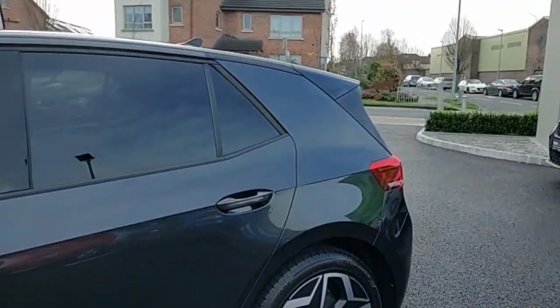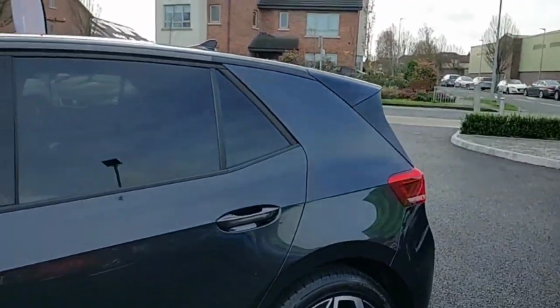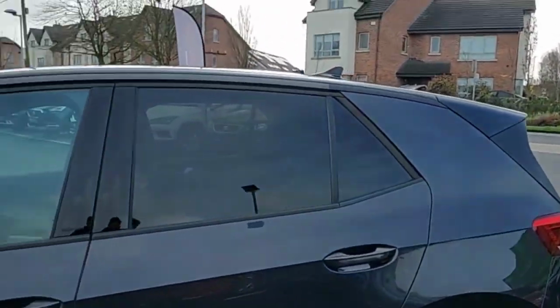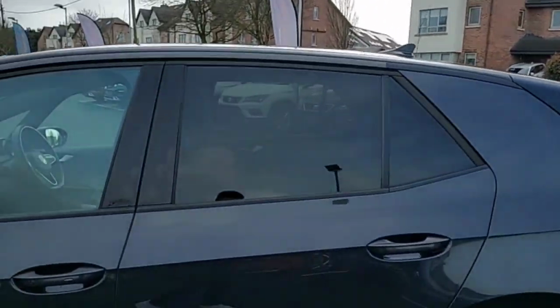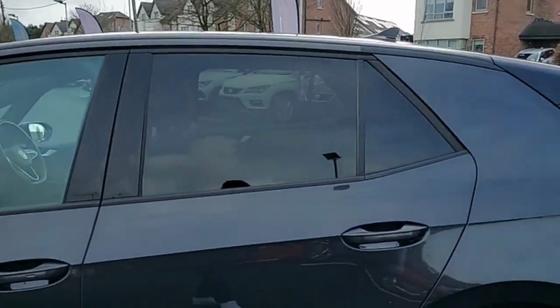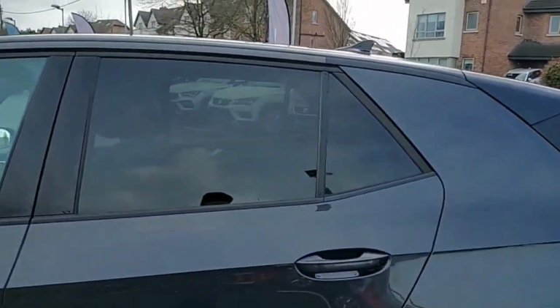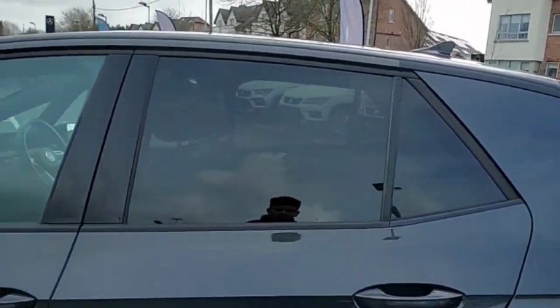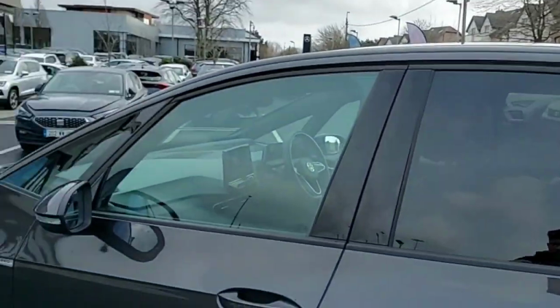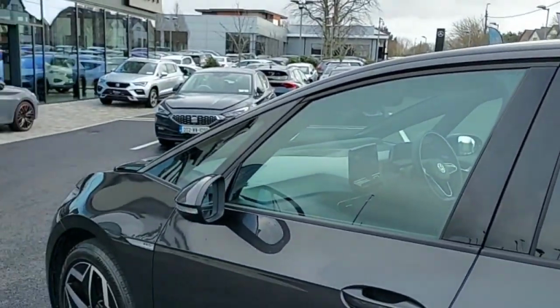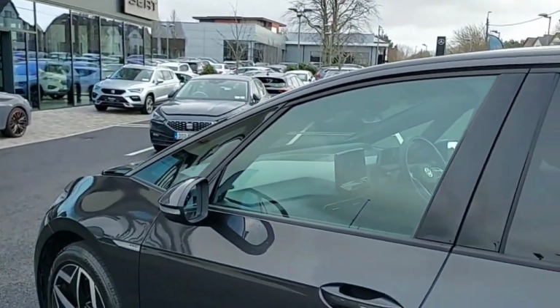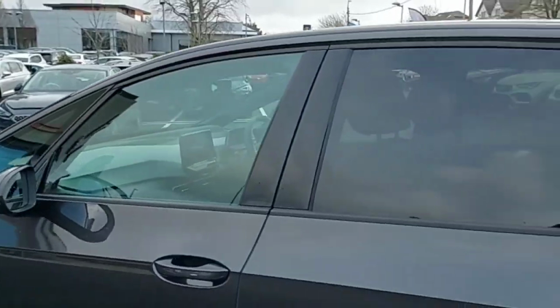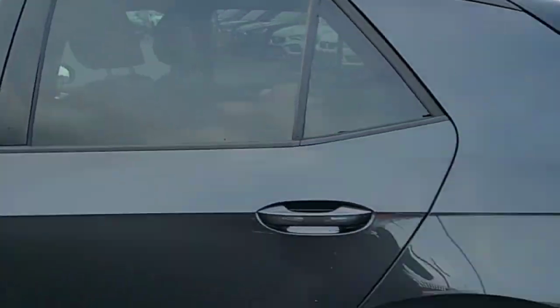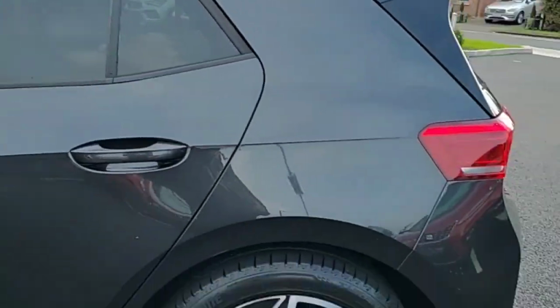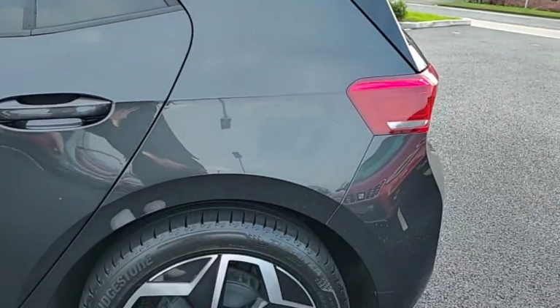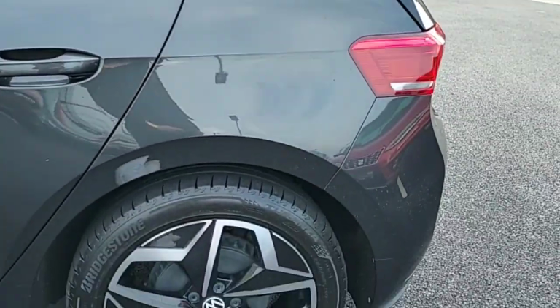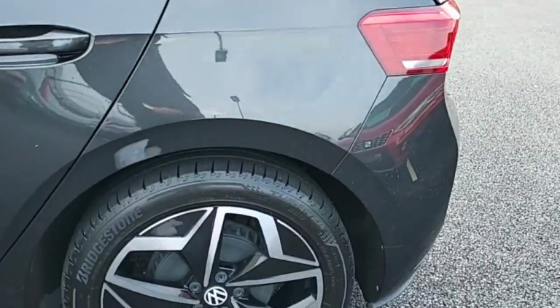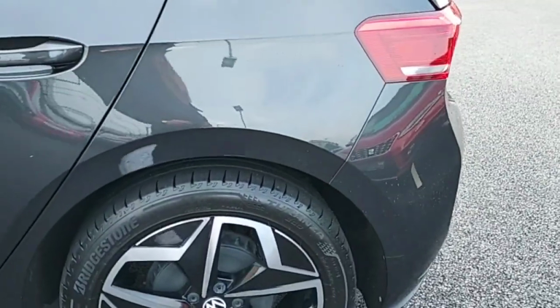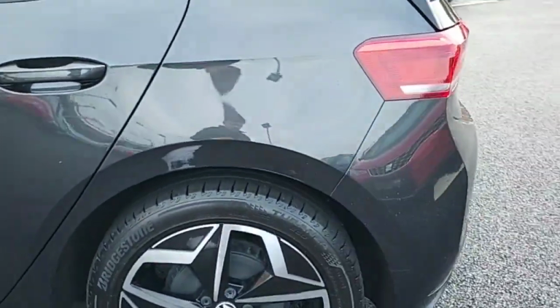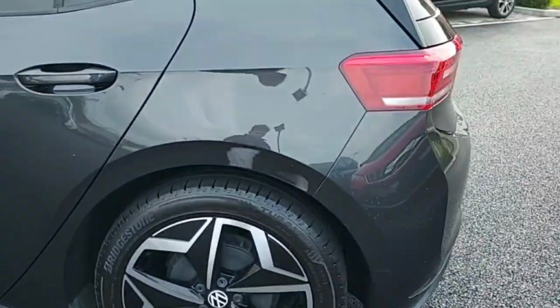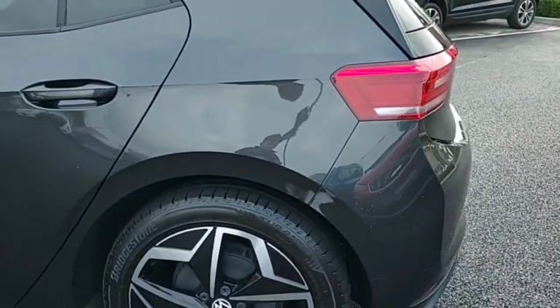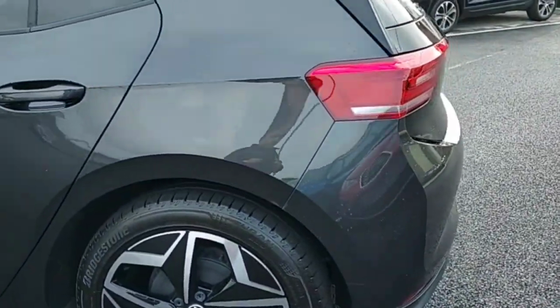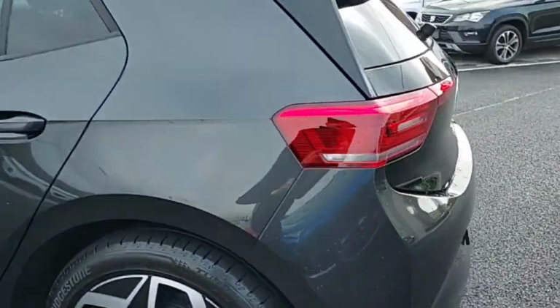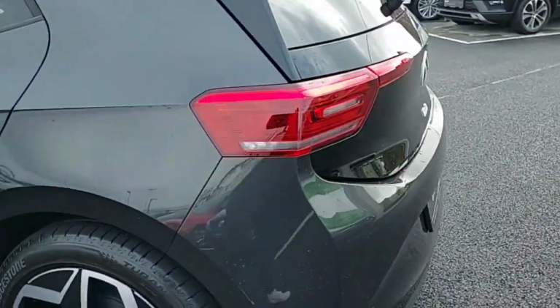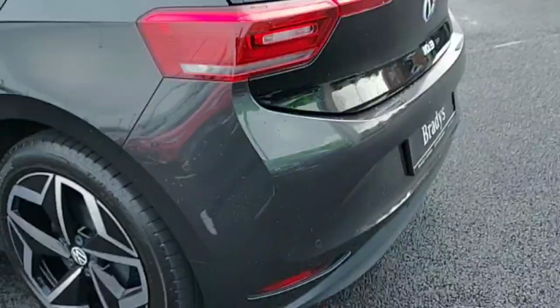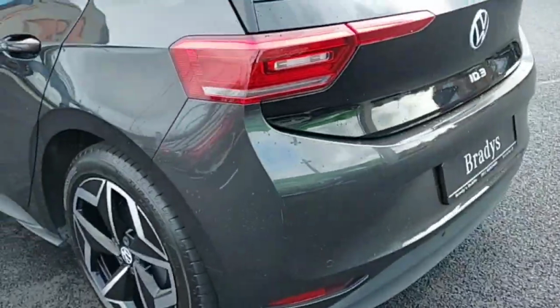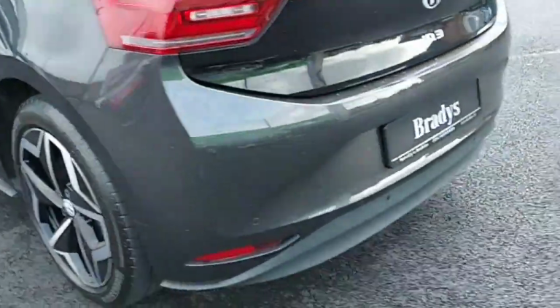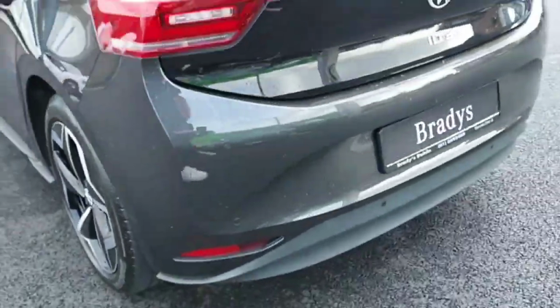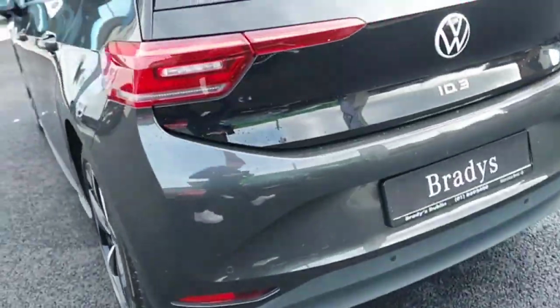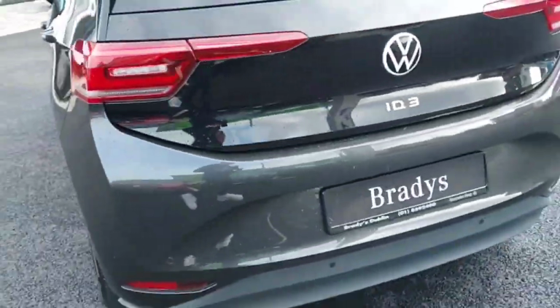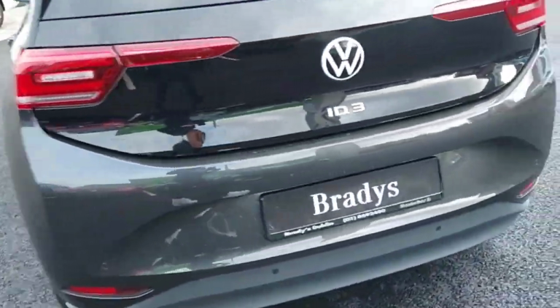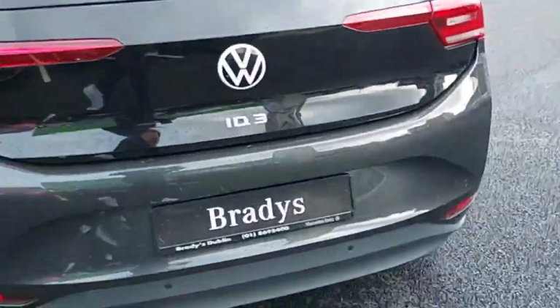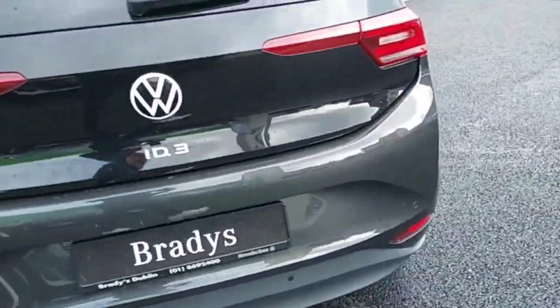This car has blacked-in windows with folding and heated mirrors, 19 inch alloy wheels, rear sensors with a rear parking camera.